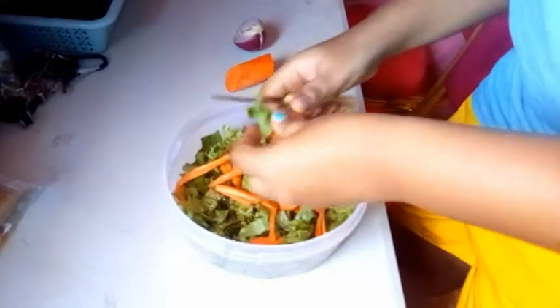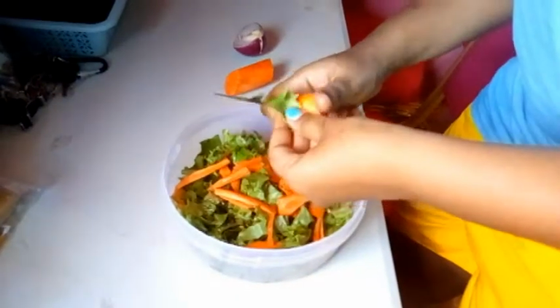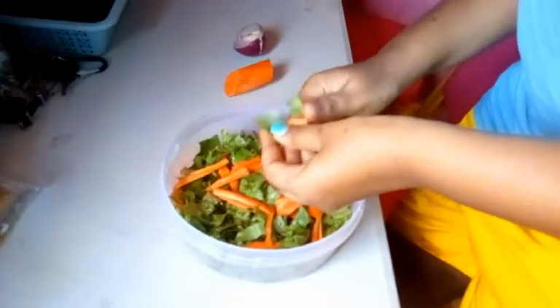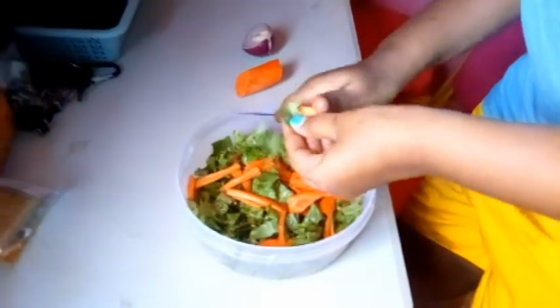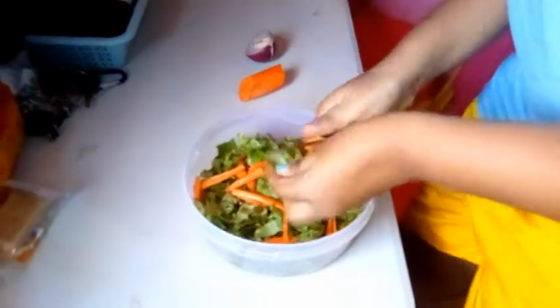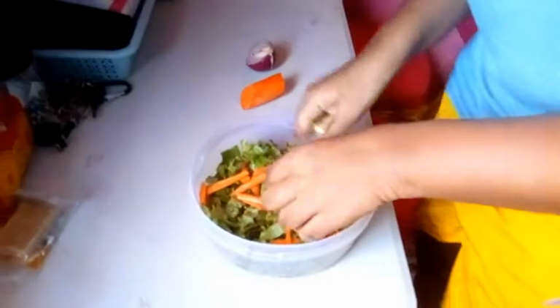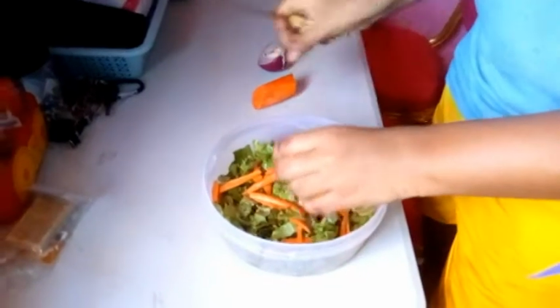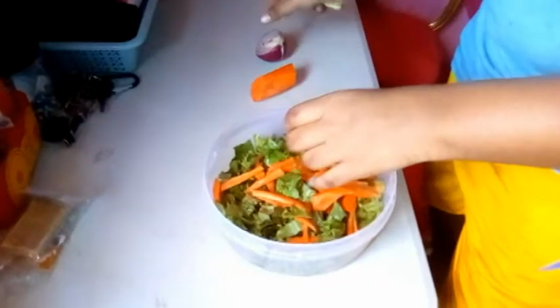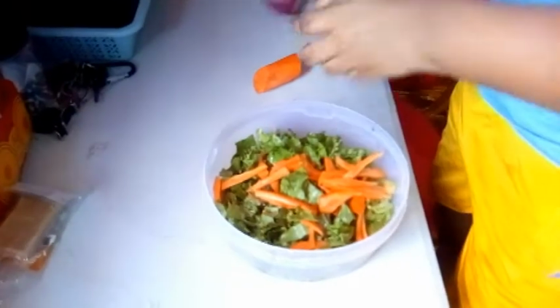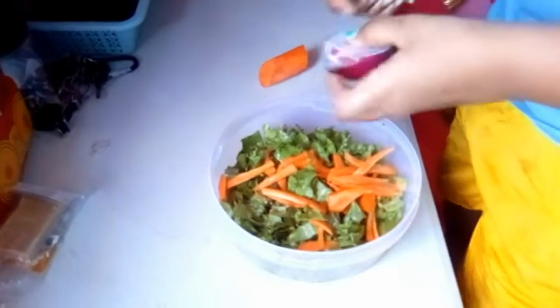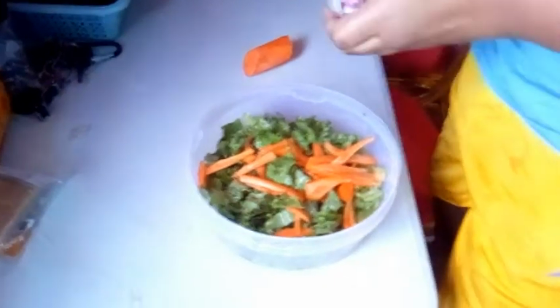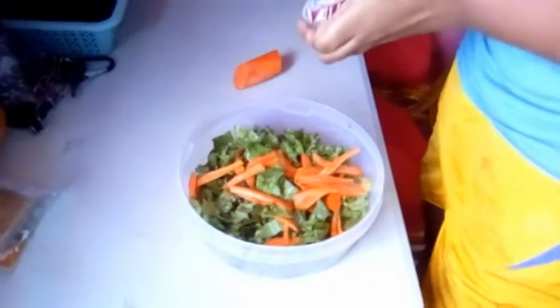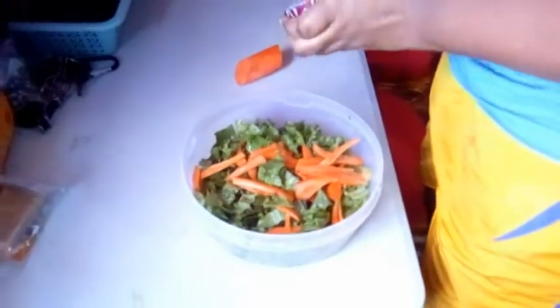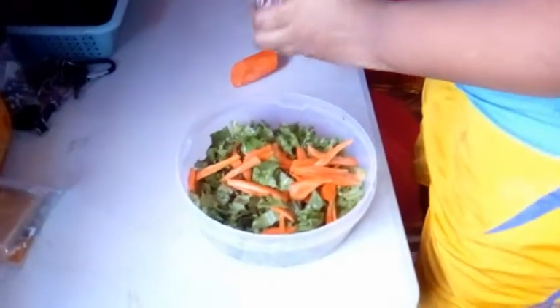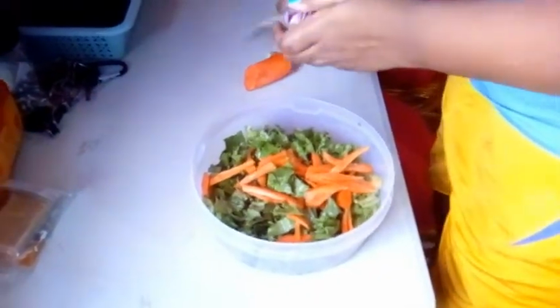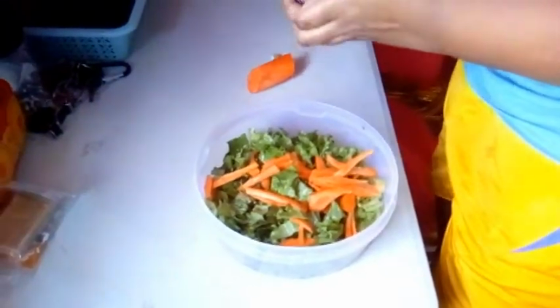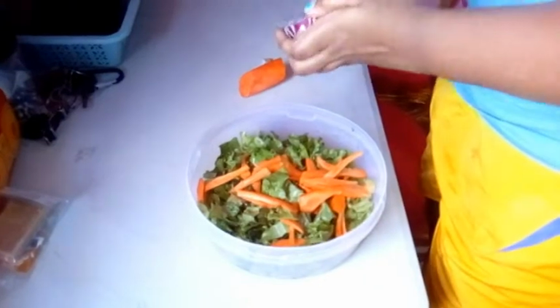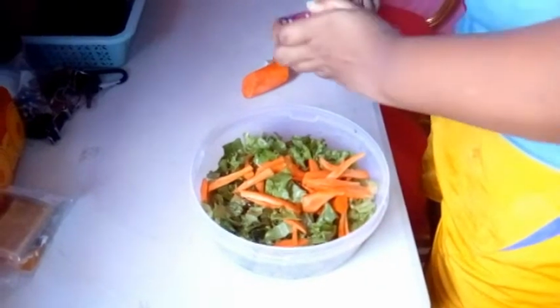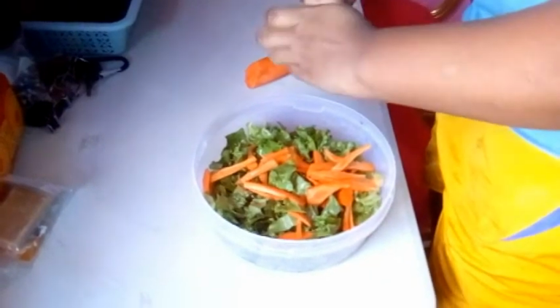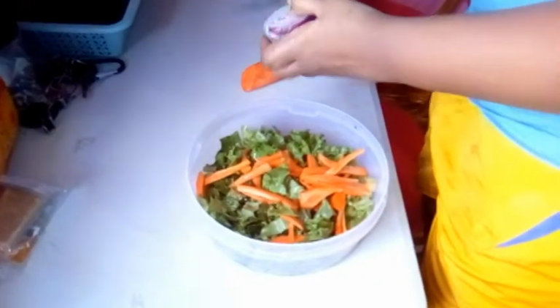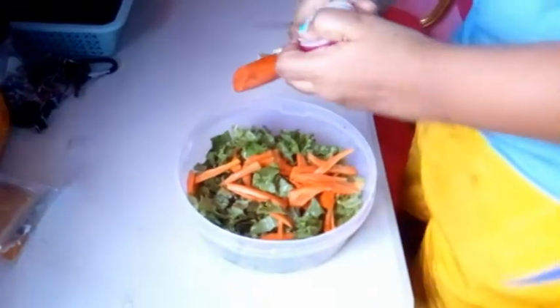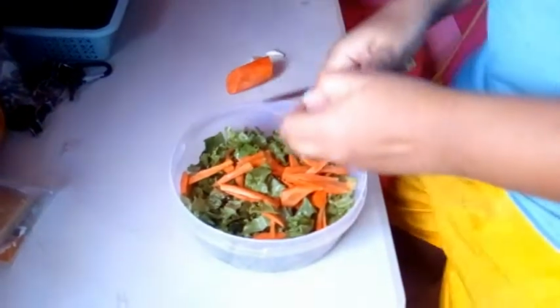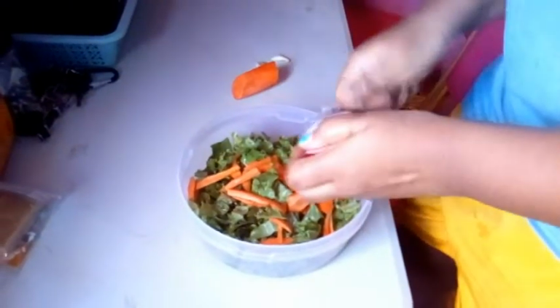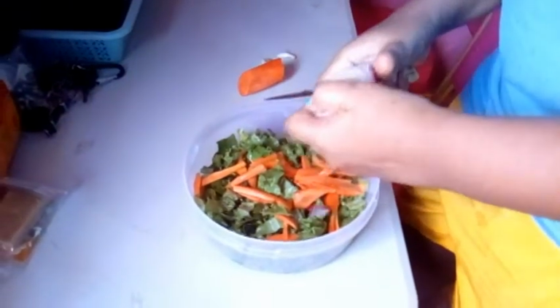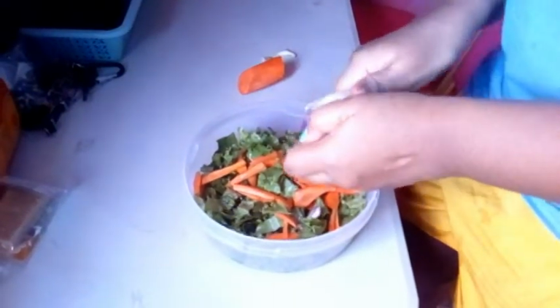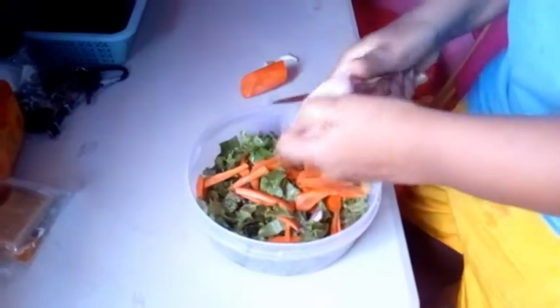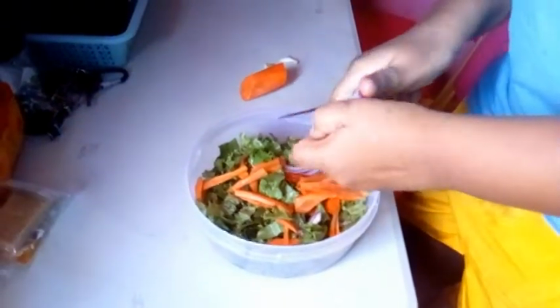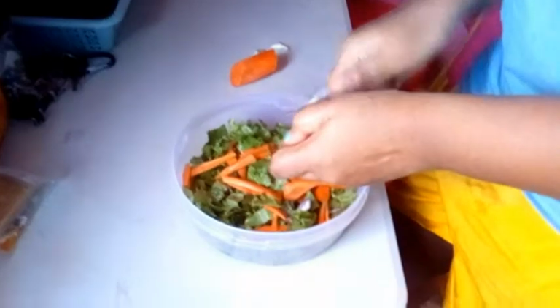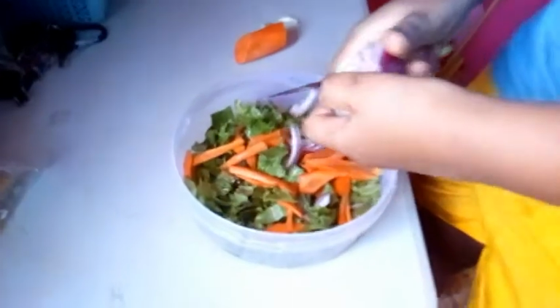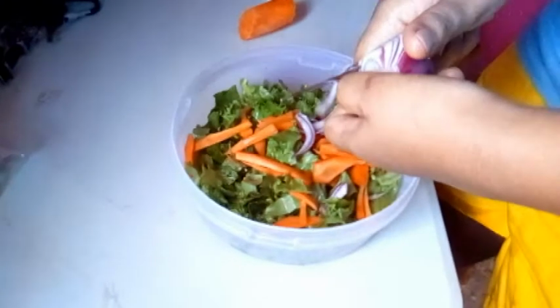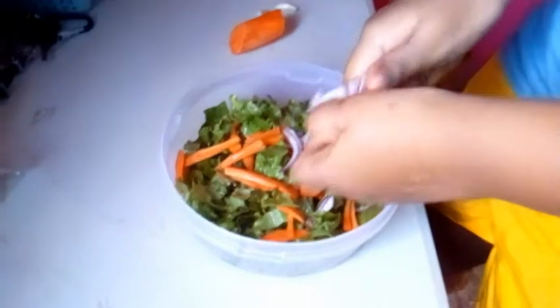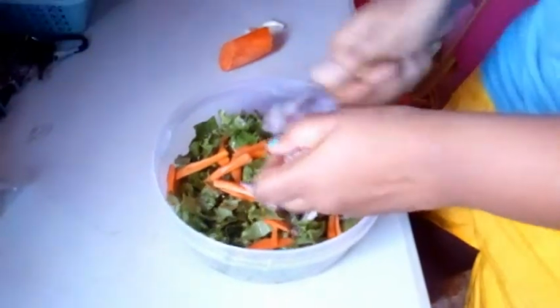So we're making our fresh salad here. In this salad so far we have lettuce from the backyard. We have carrots from the people's groceries — from the supermarket or the market. Purple onion, and now we put in some purple onion.